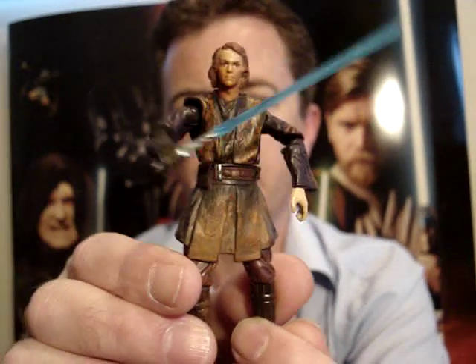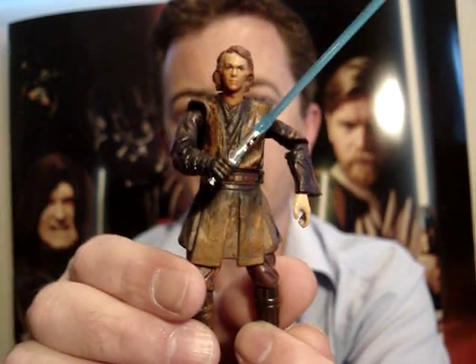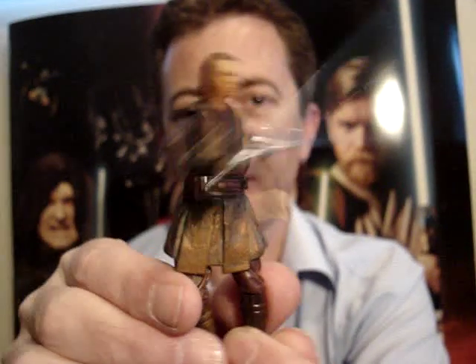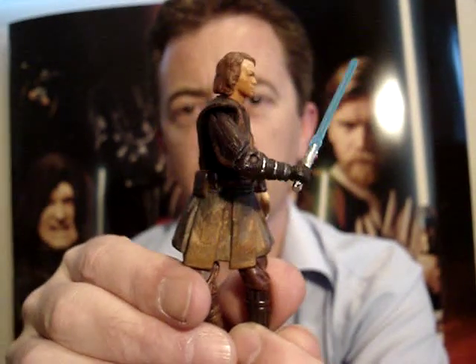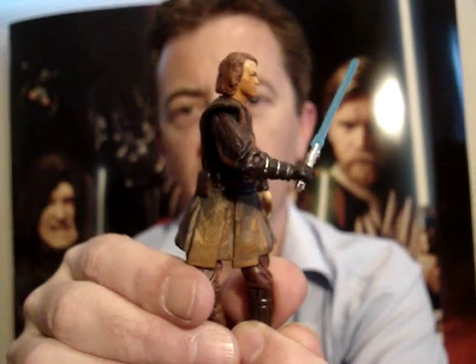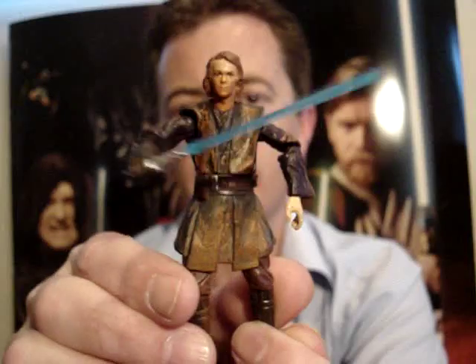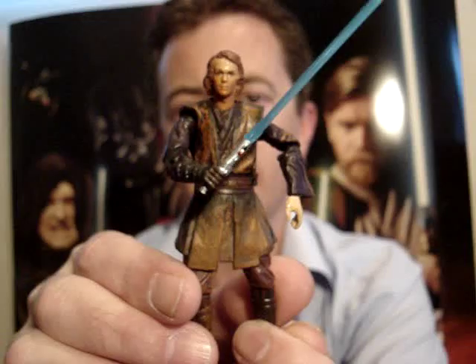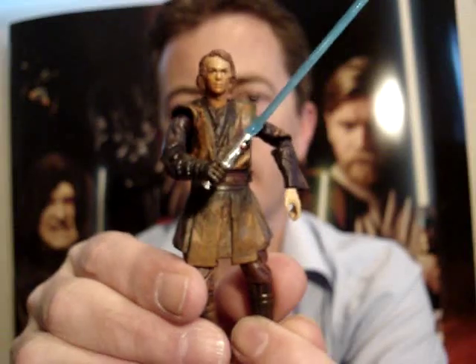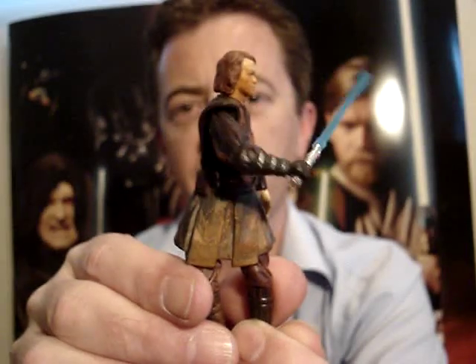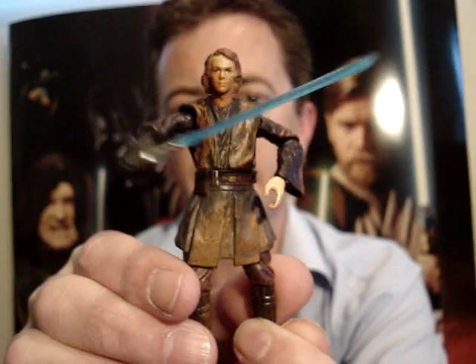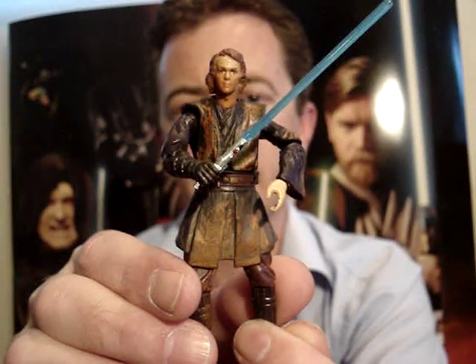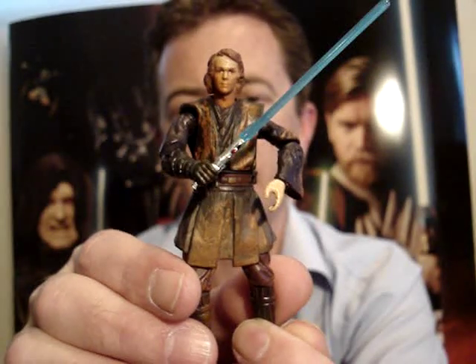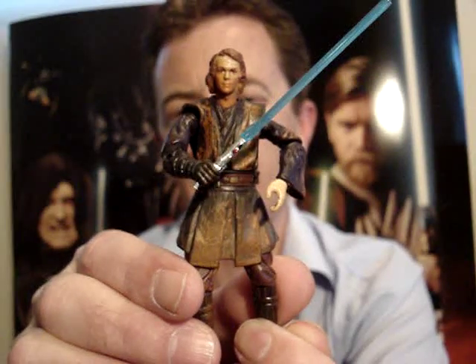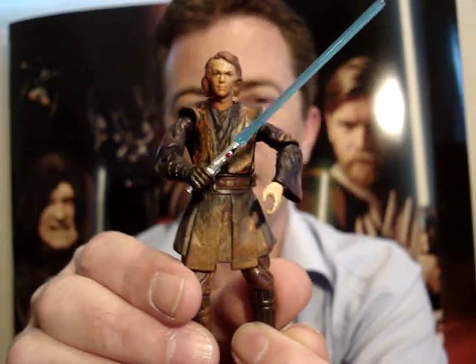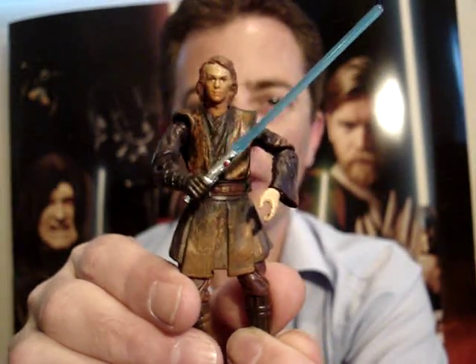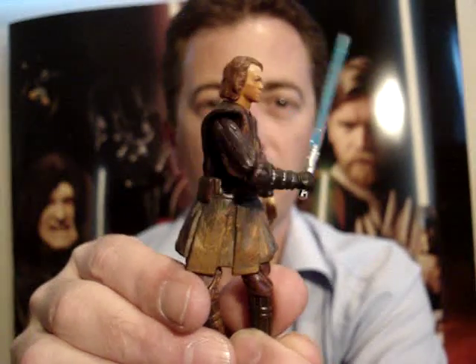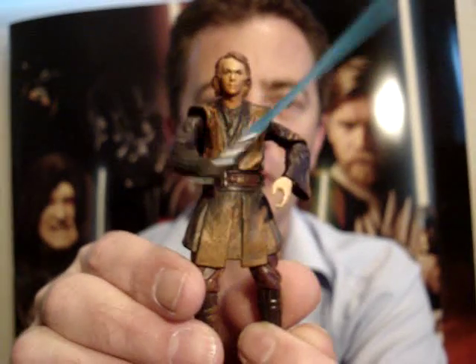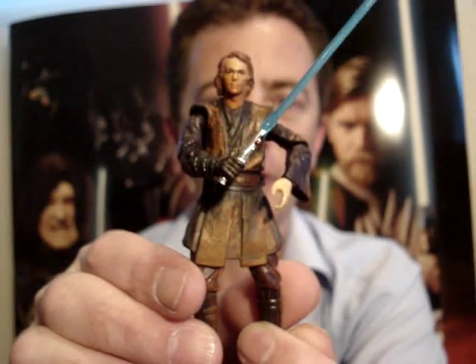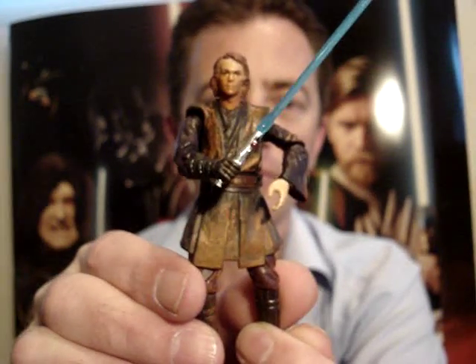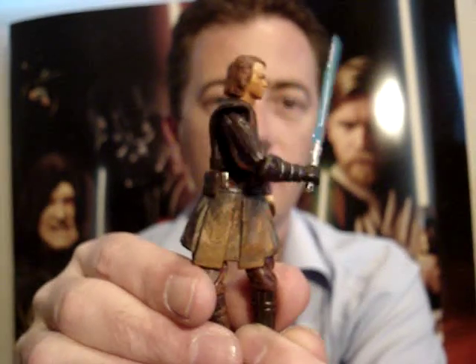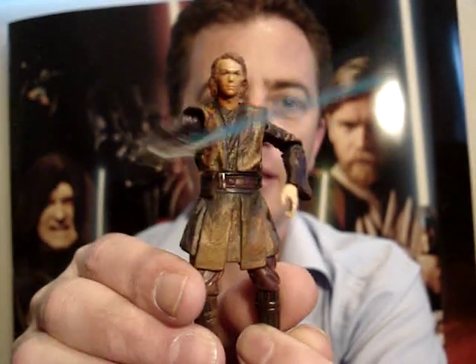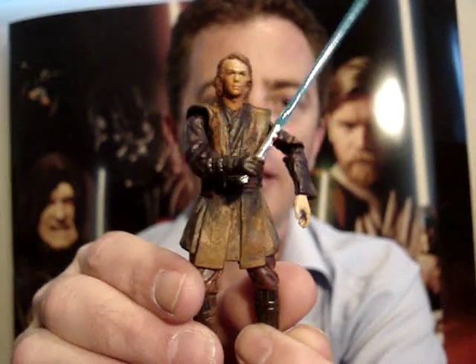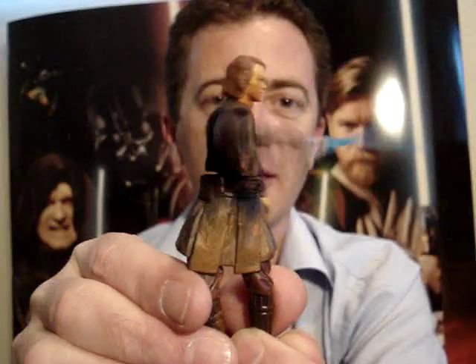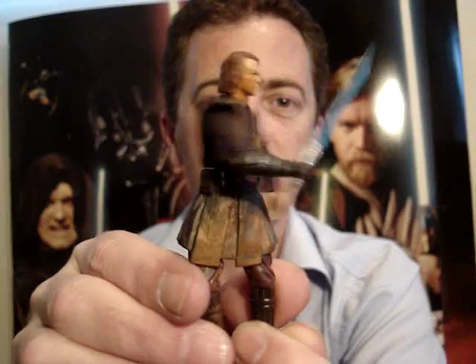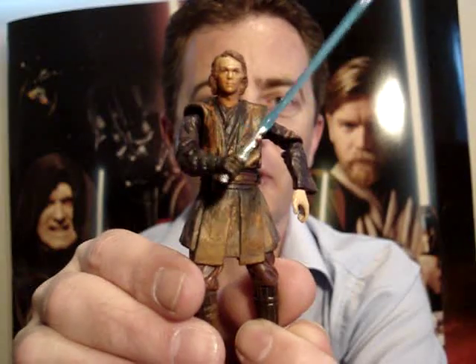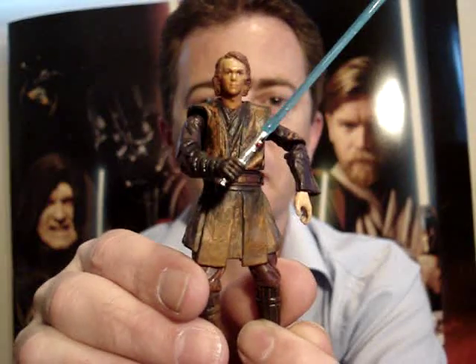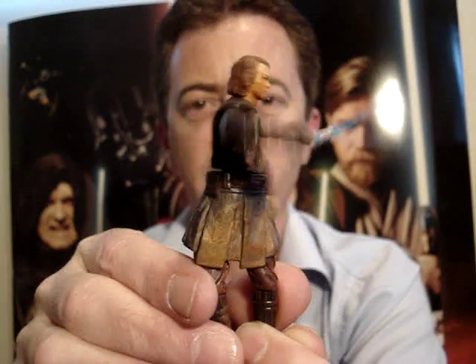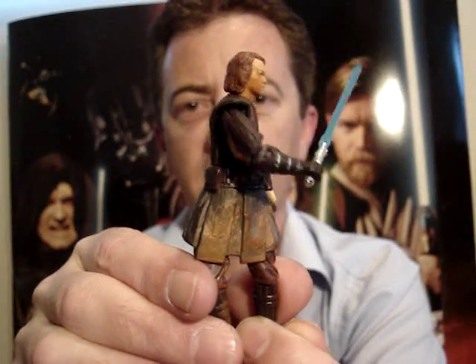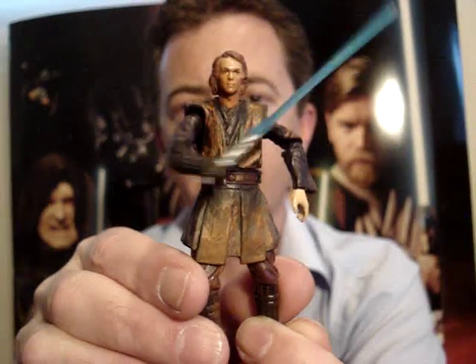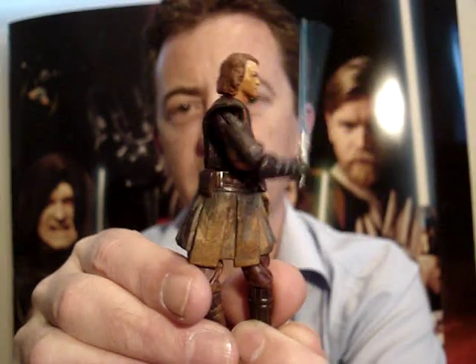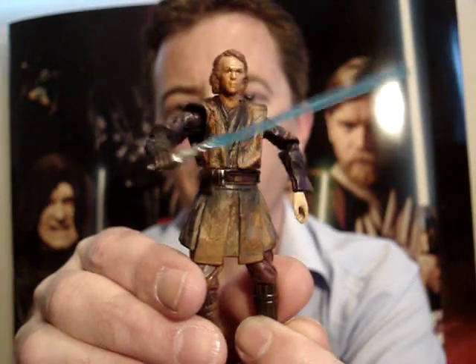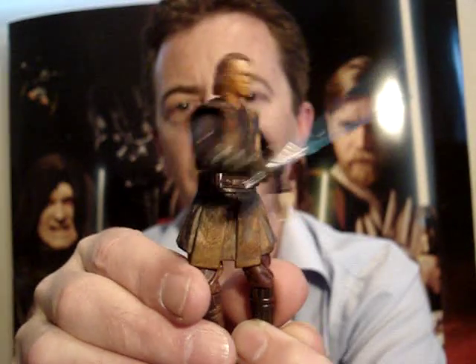Some people actually hate these action features, and I'm not that fond of them. But I guess if you're a kid especially, you know, this would be very cool.